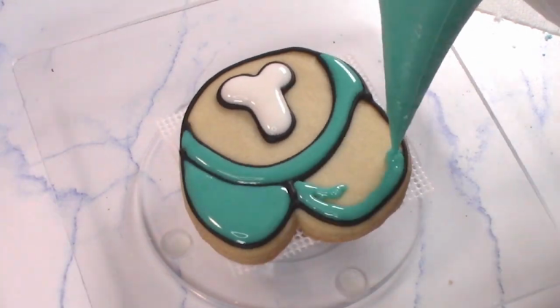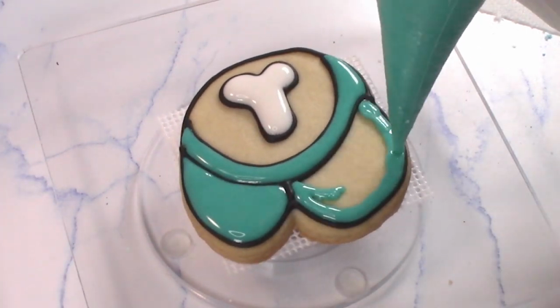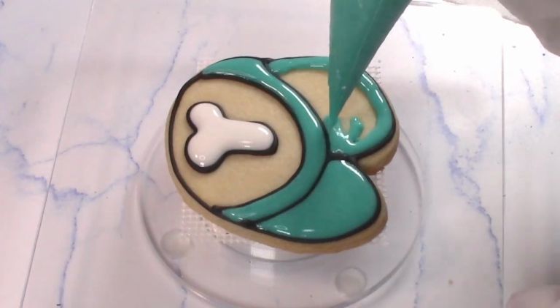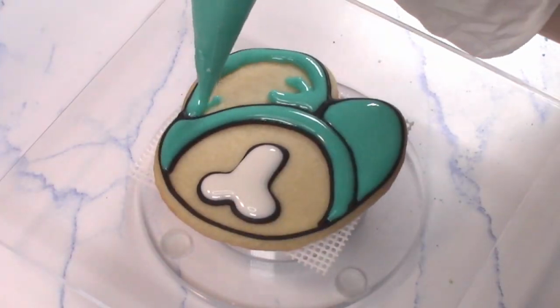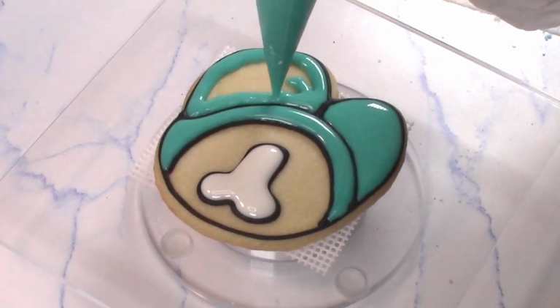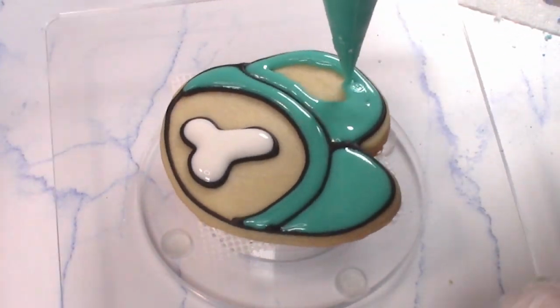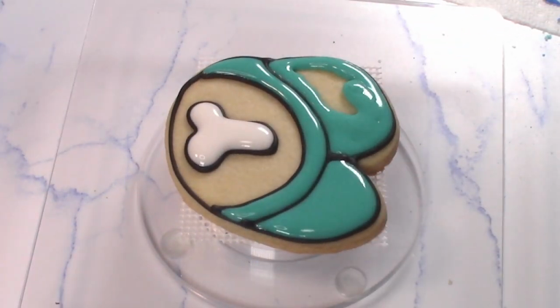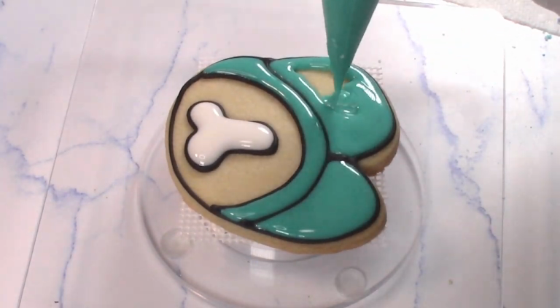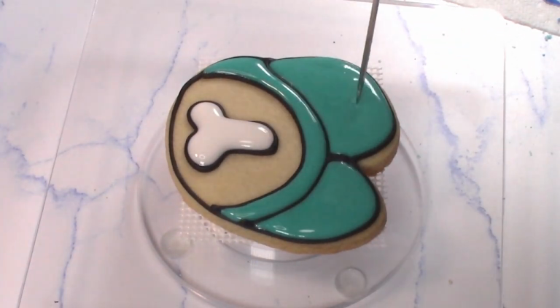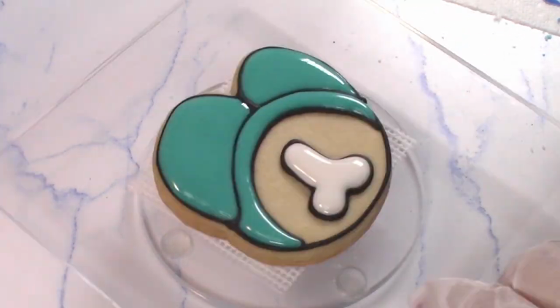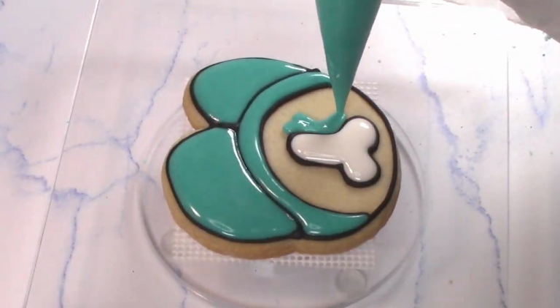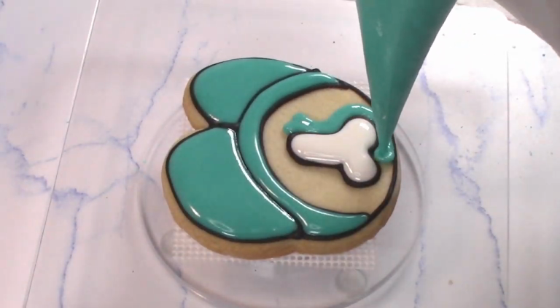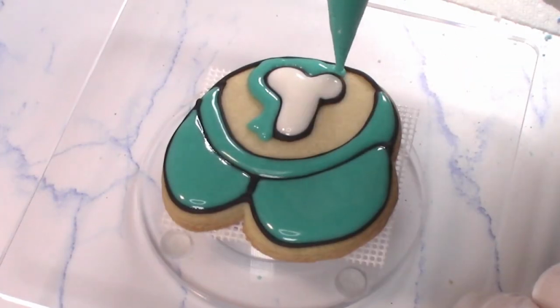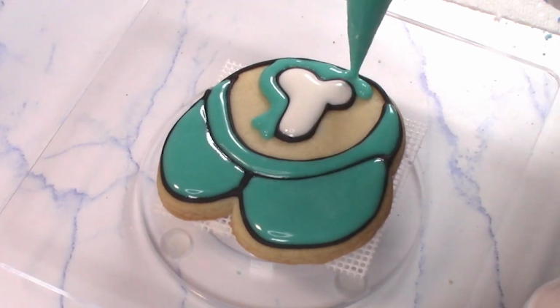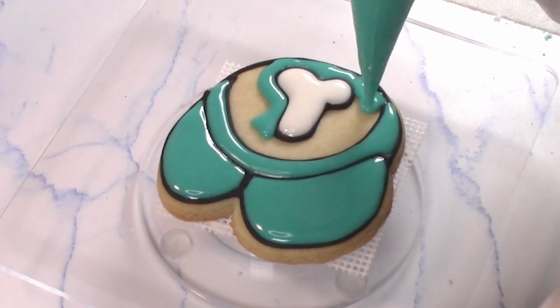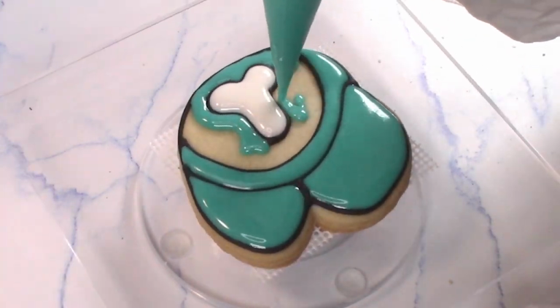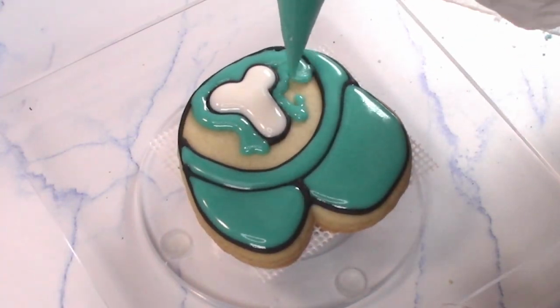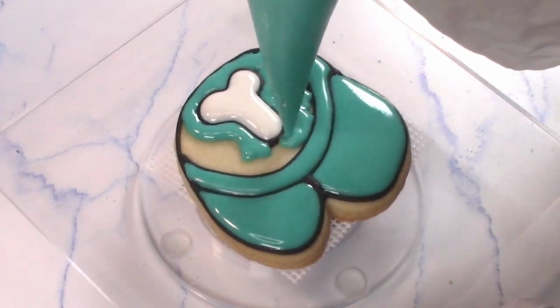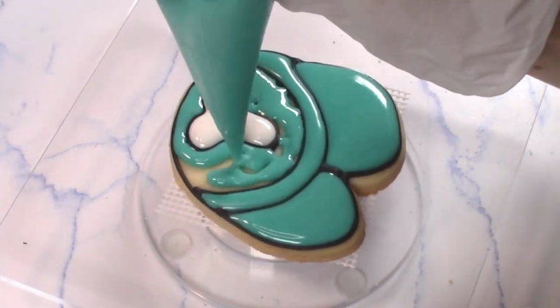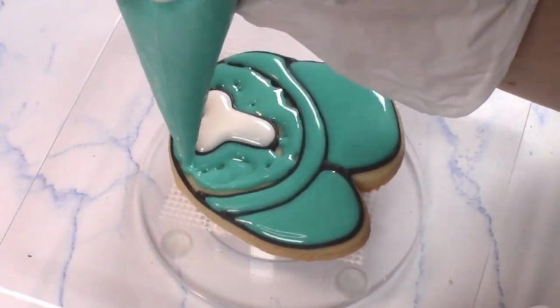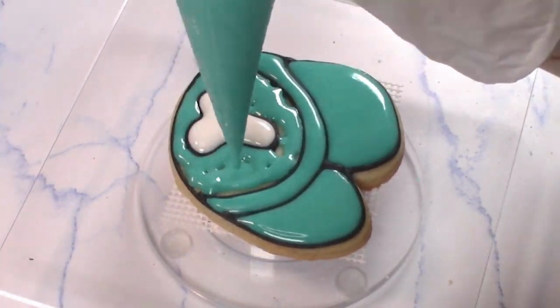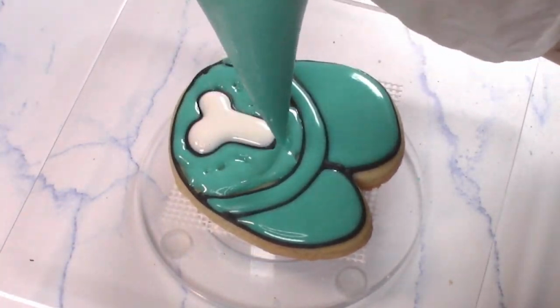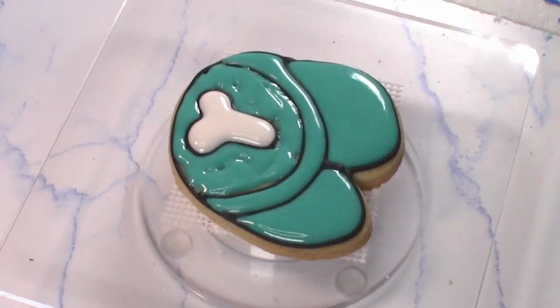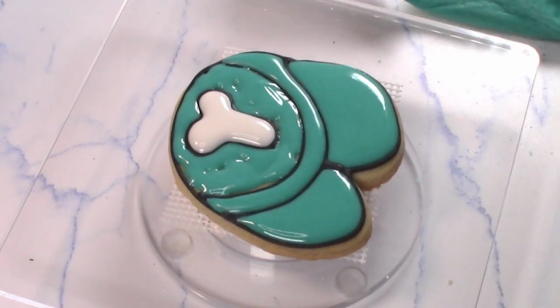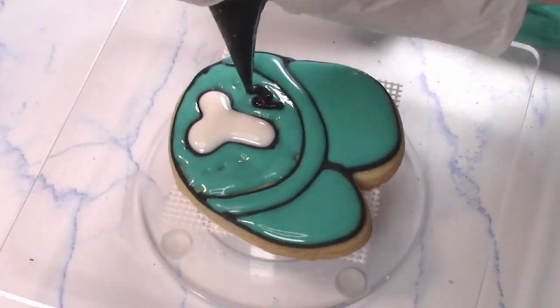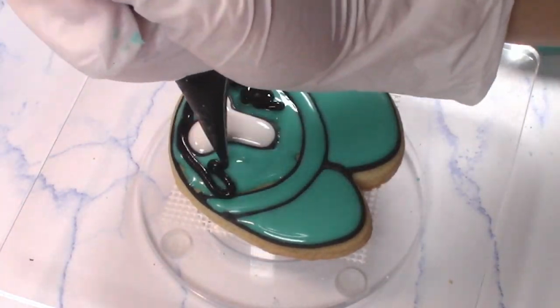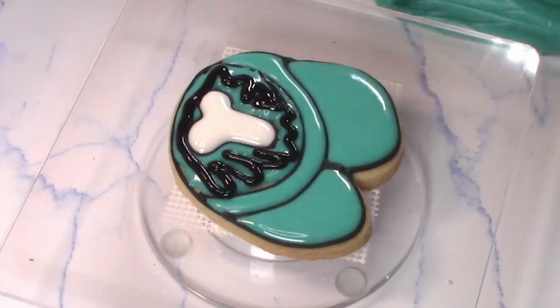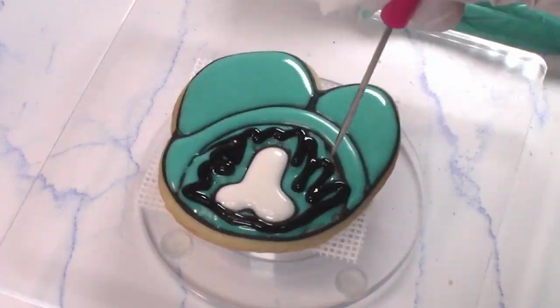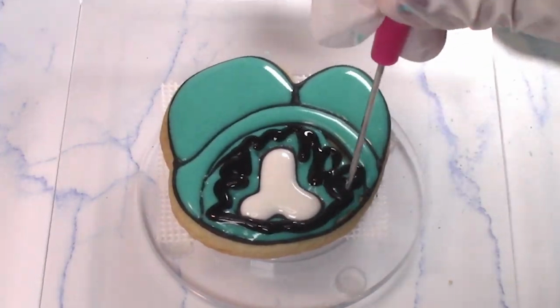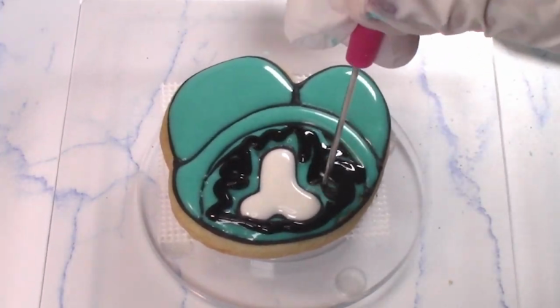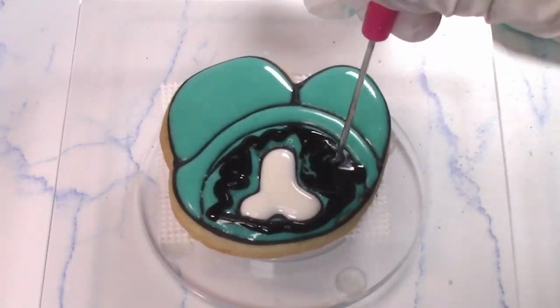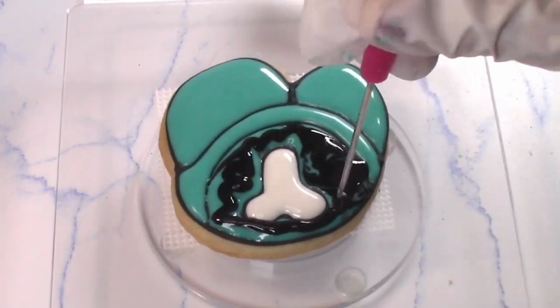This cookie was a little bit tricky. I forgot to make the icing that goes in the middle that's supposed to be slightly darker. So I just put the normal color down, added a little bit of black, swirled it around, and it turned out pretty good.